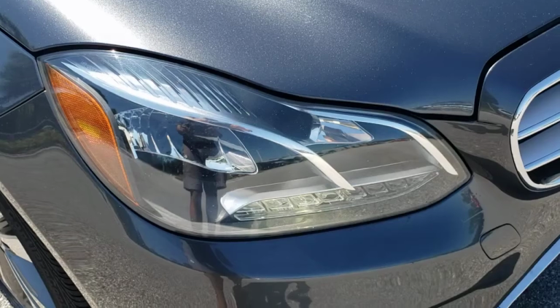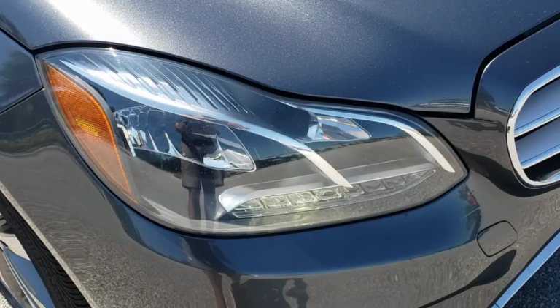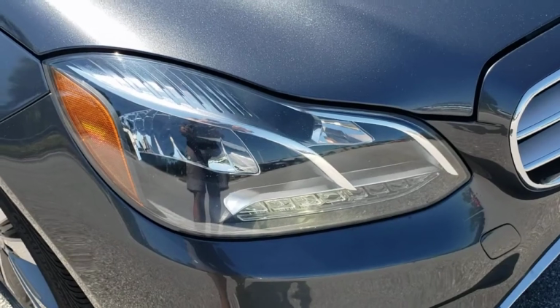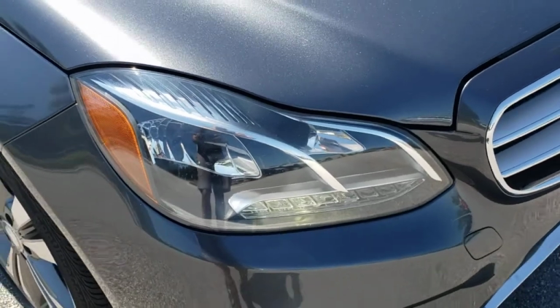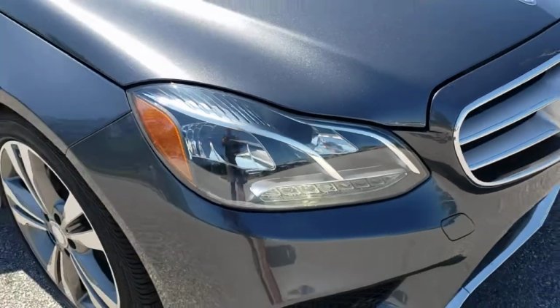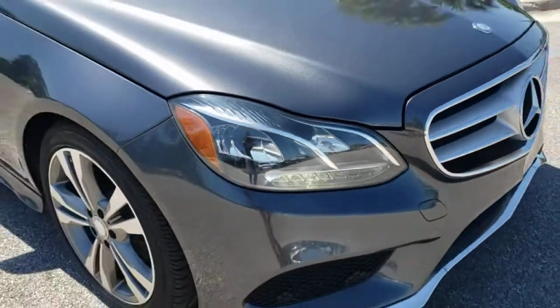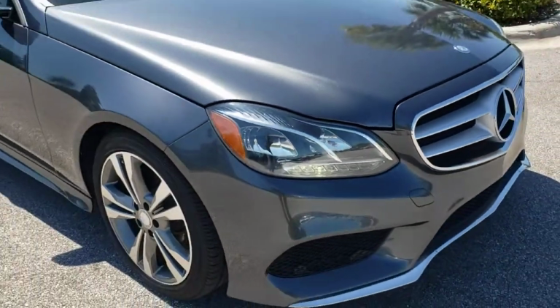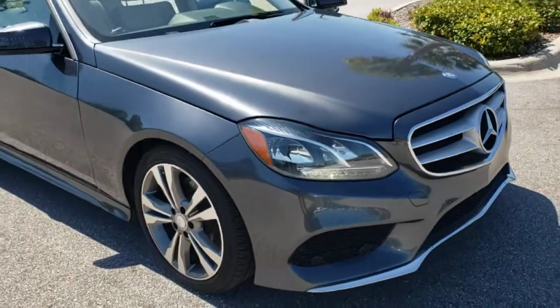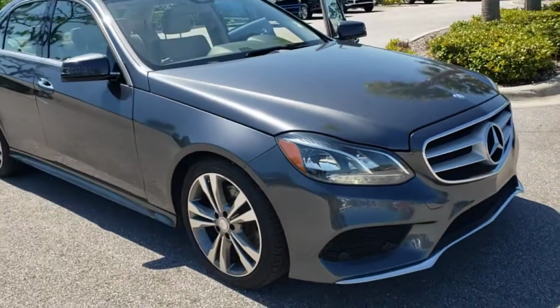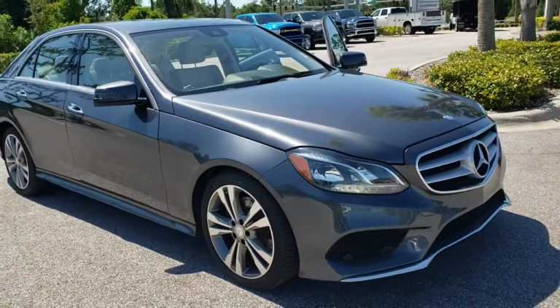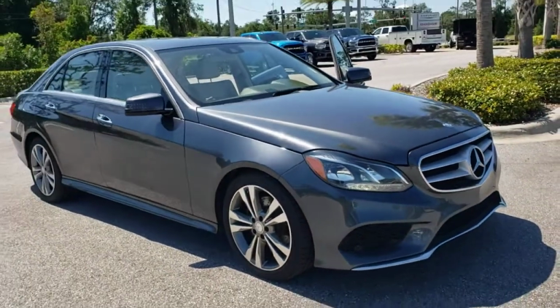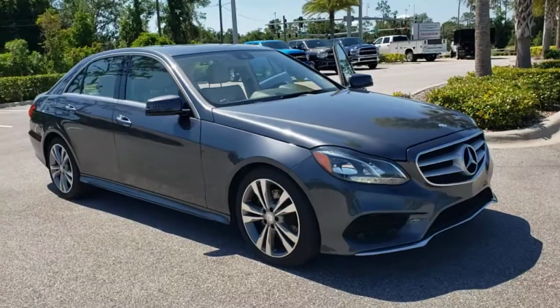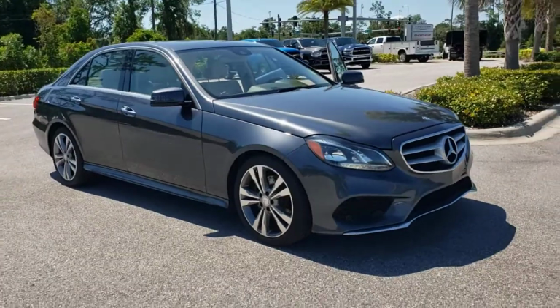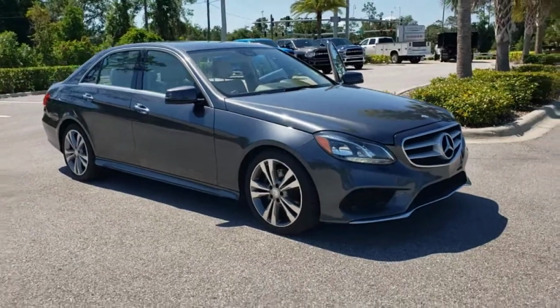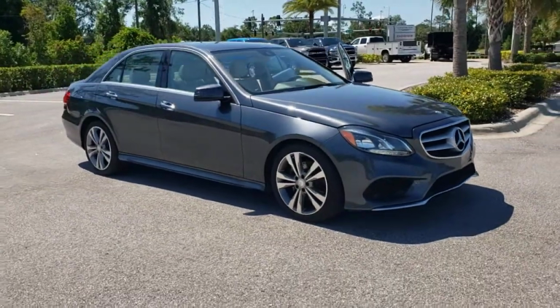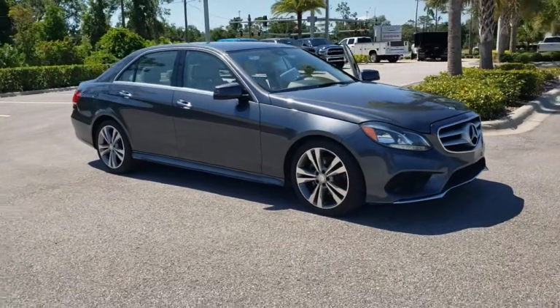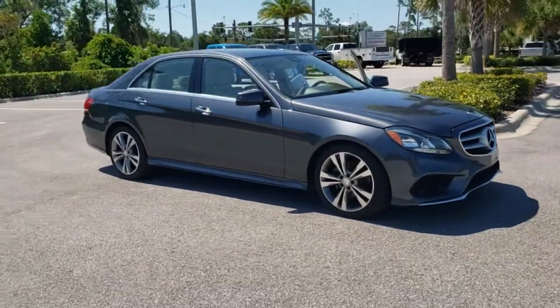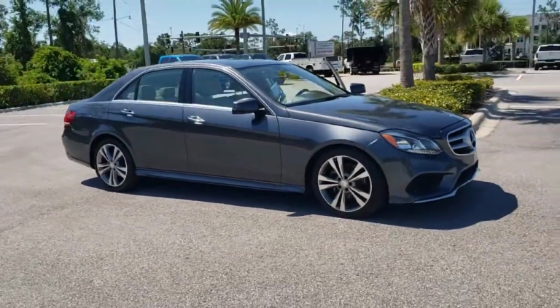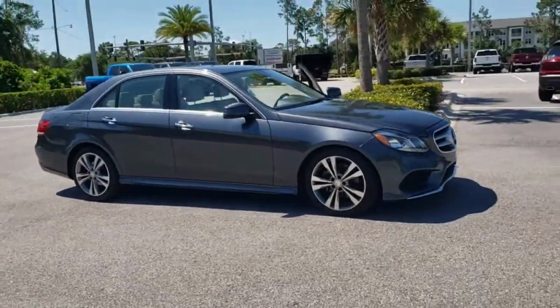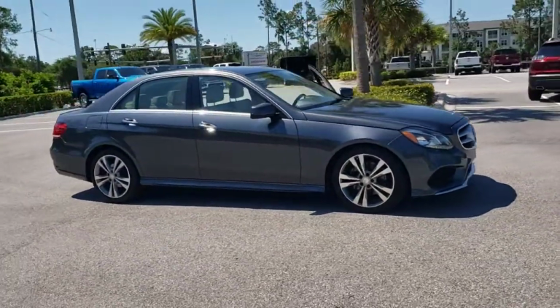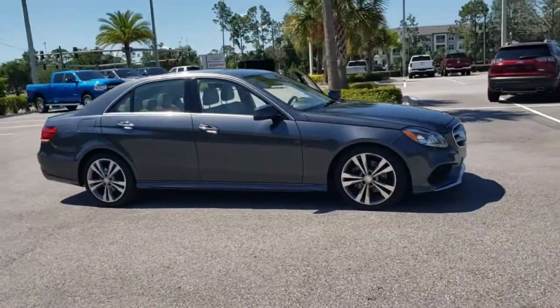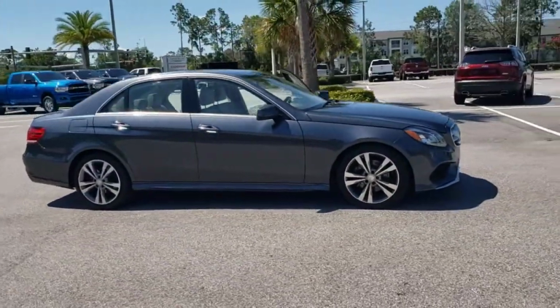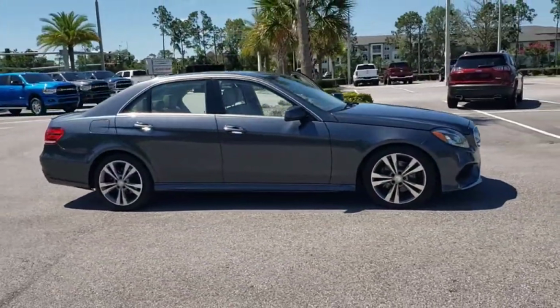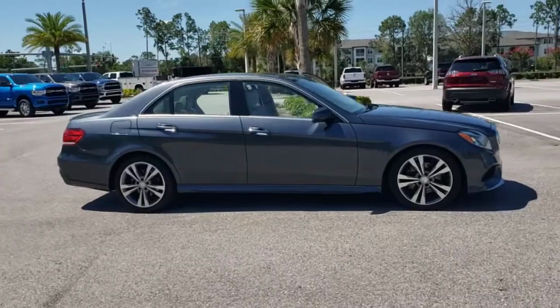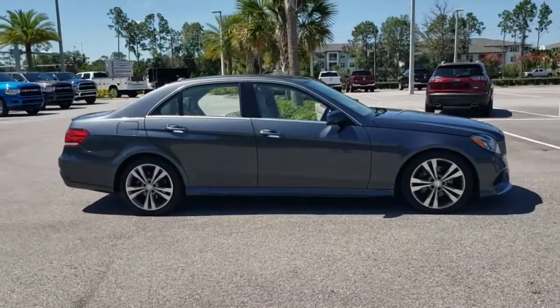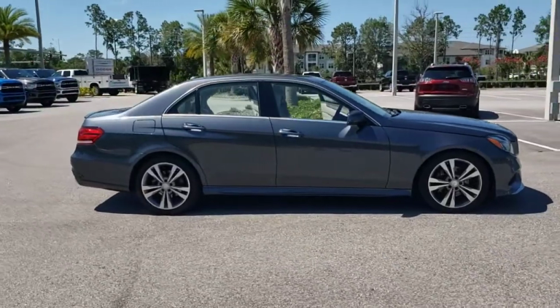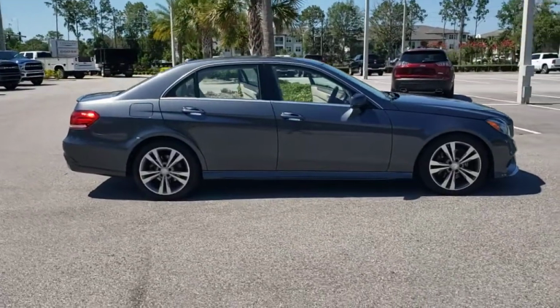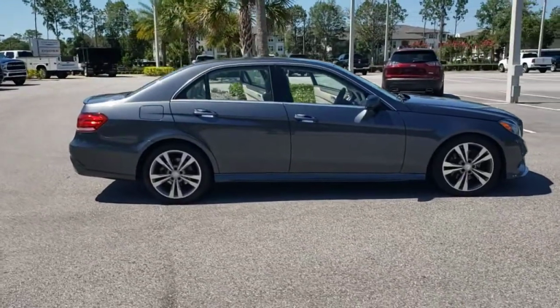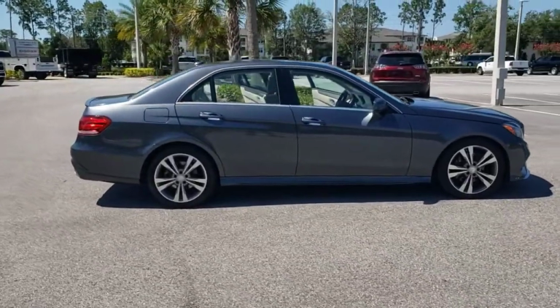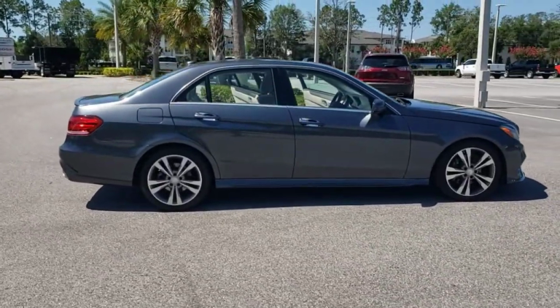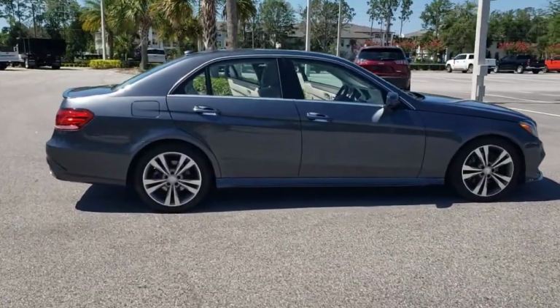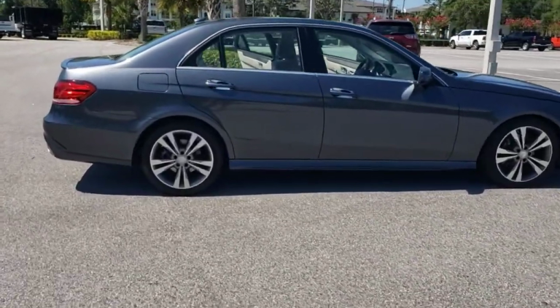This could be the car for you — the 2016 Mercedes-Benz E-Class. This vehicle is an outstanding buy with fewer than 70,000 miles on the odometer. You deserve a ride that was designed with your needs in mind.